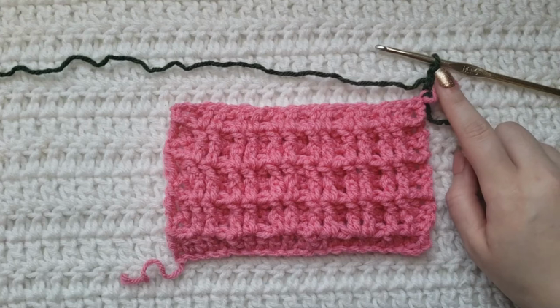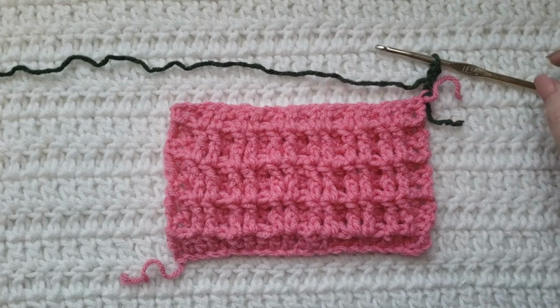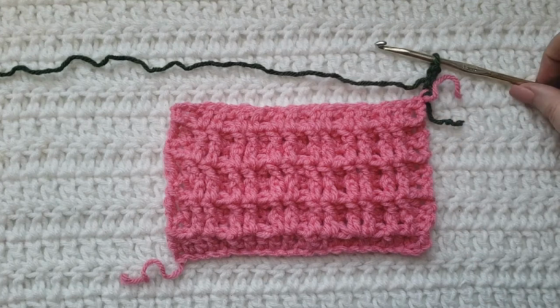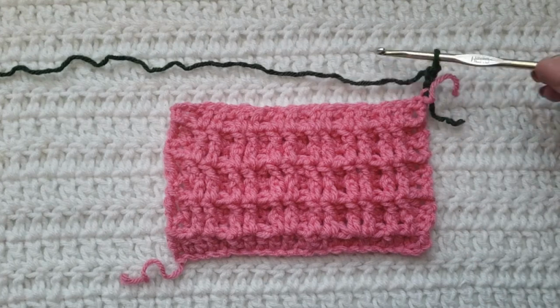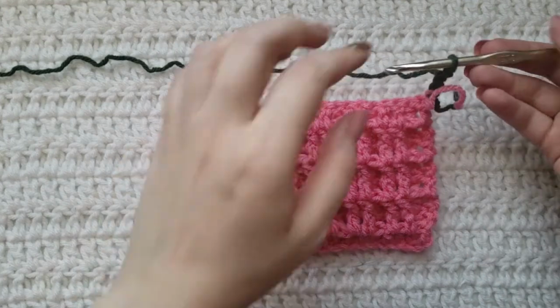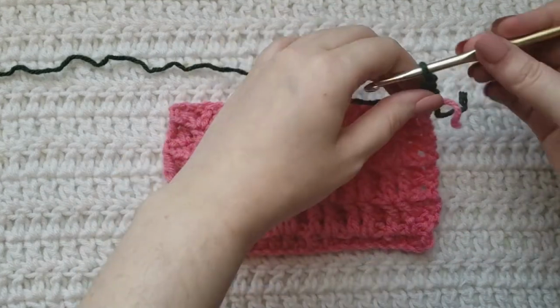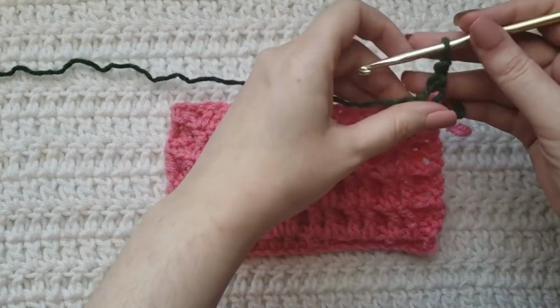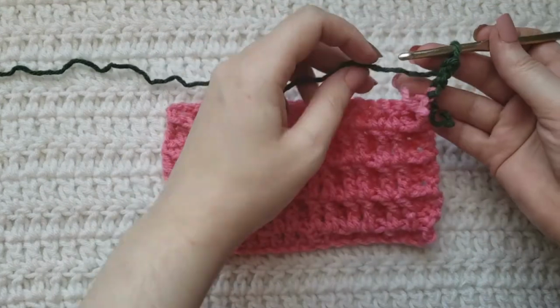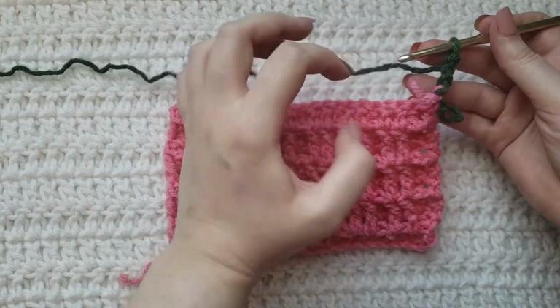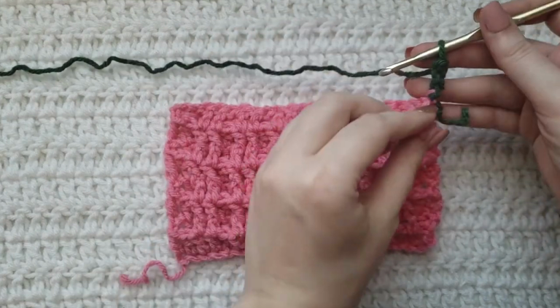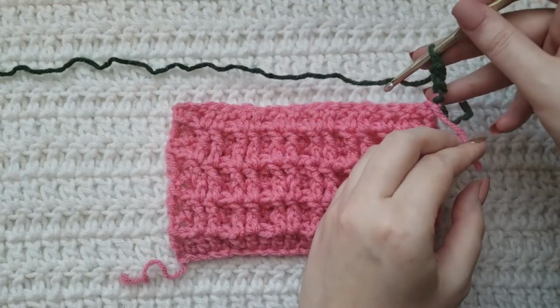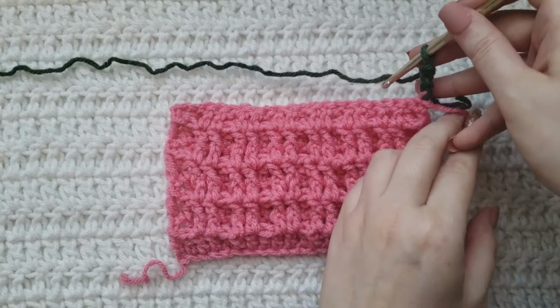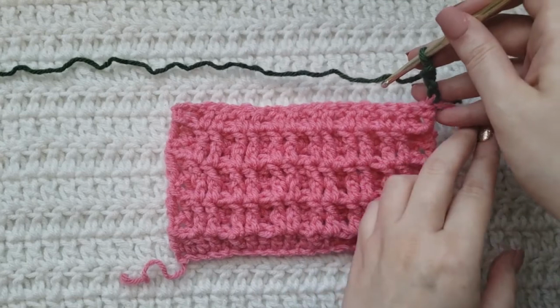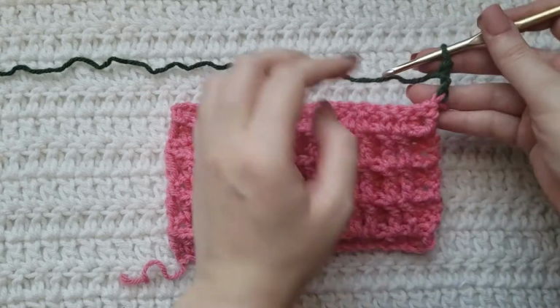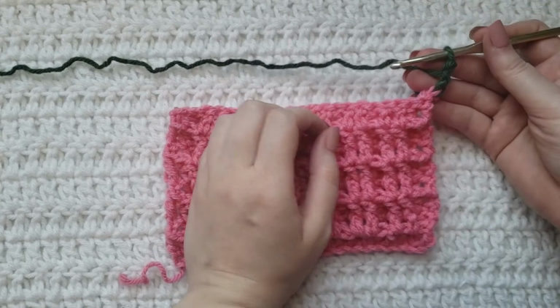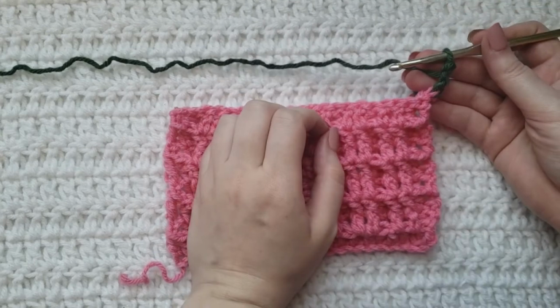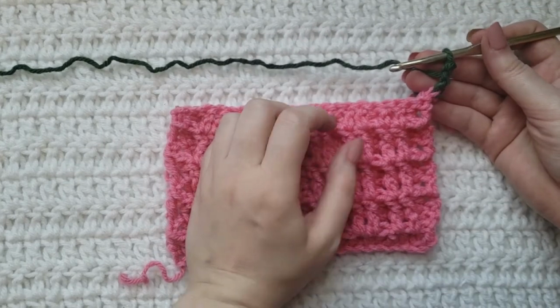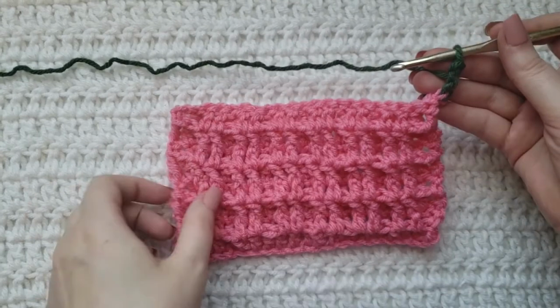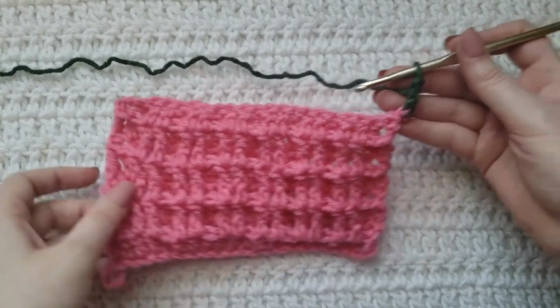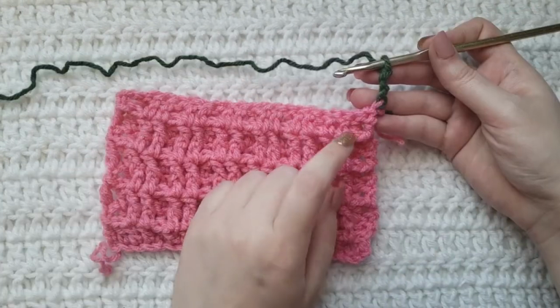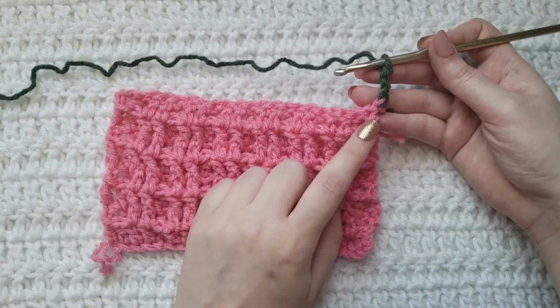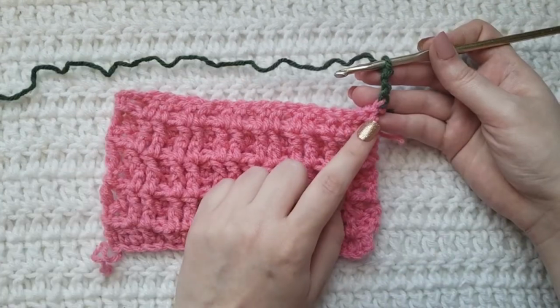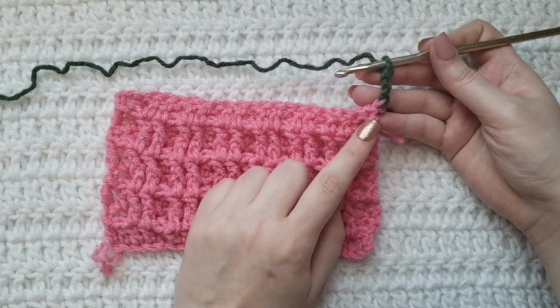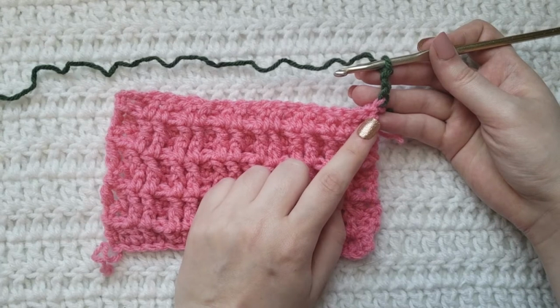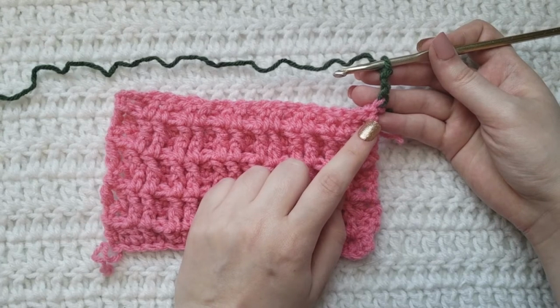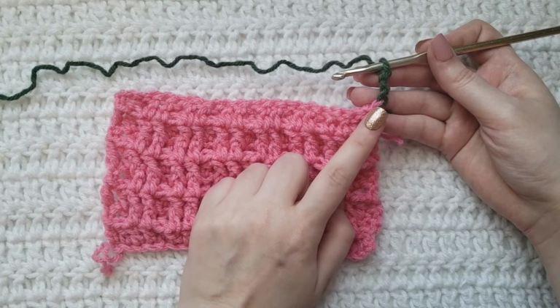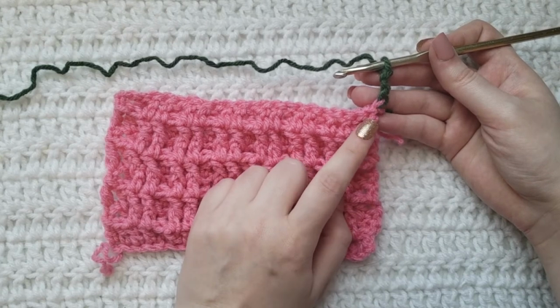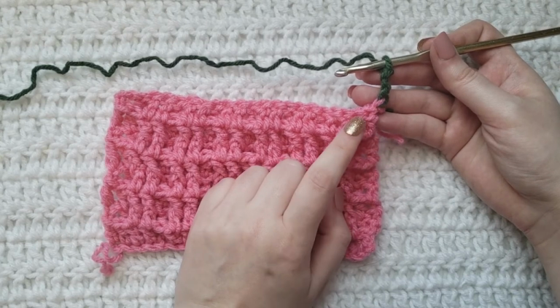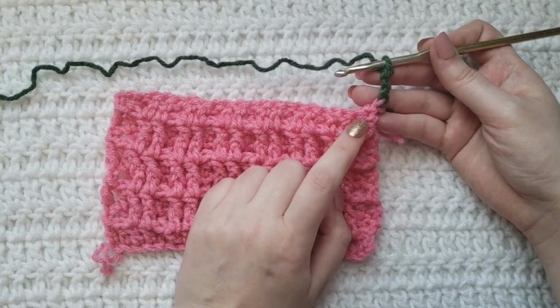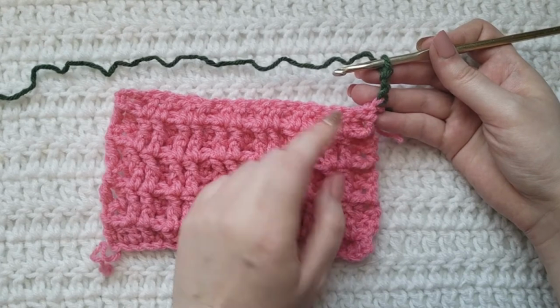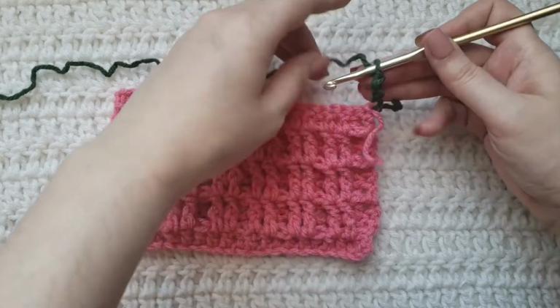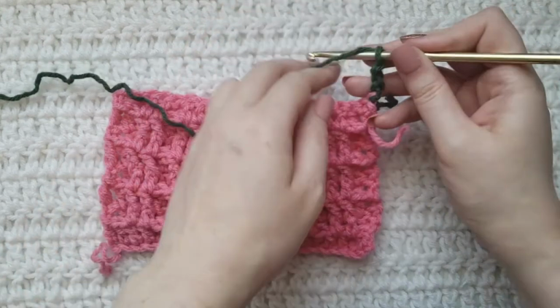We're going to start with three chains on our hook — that's going to count as one double crochet. You're going to skip over this first stitch right here connected with those chains, and you're going to work a double crochet into the second stitch.